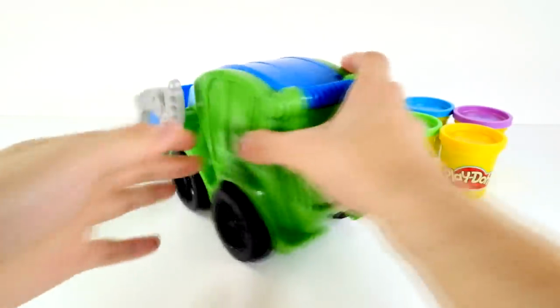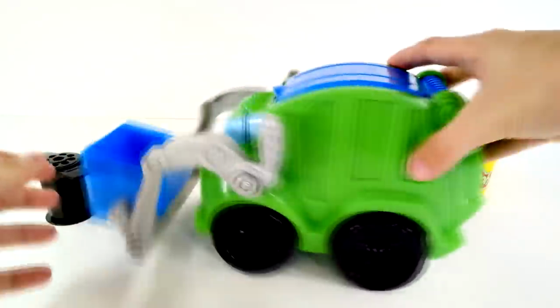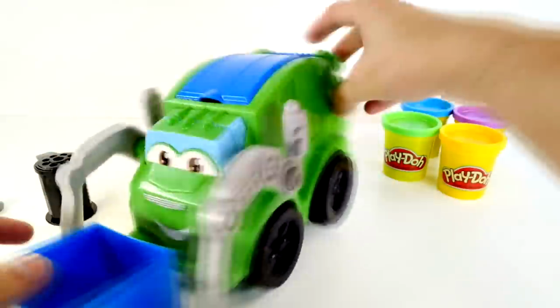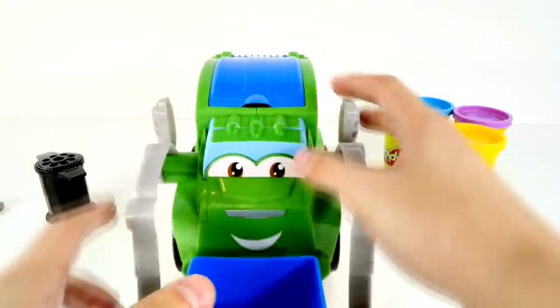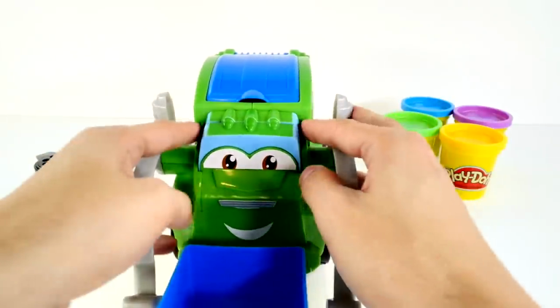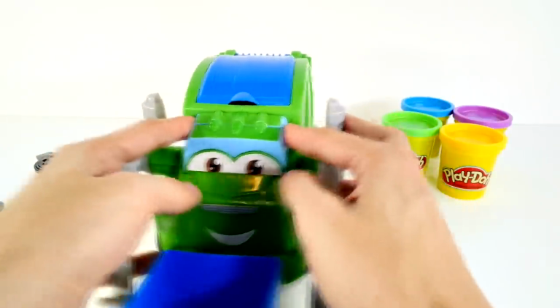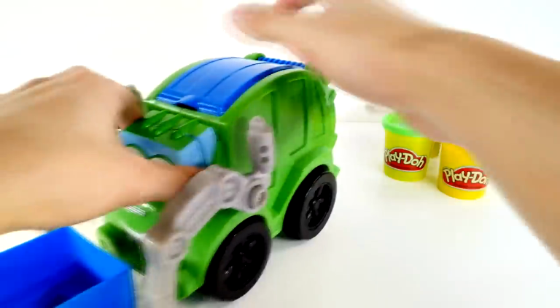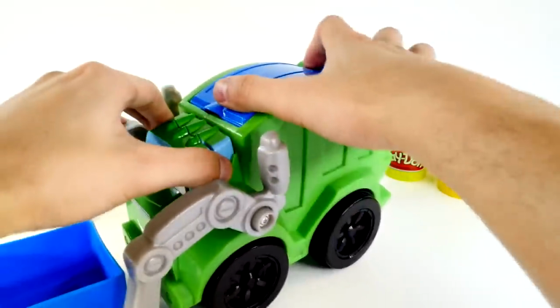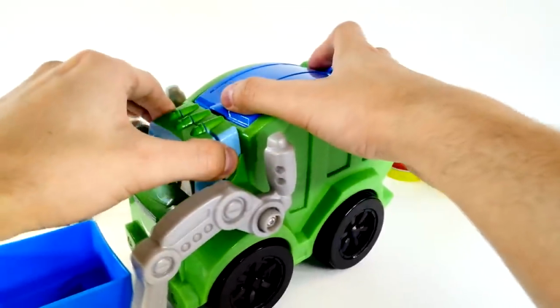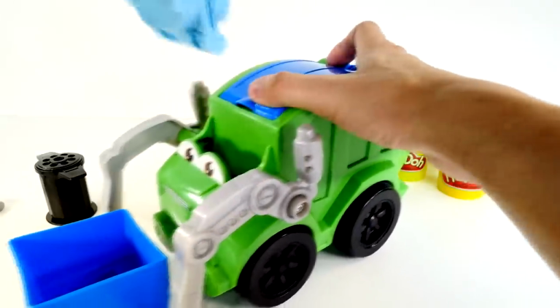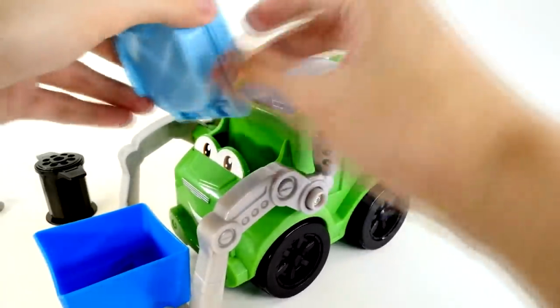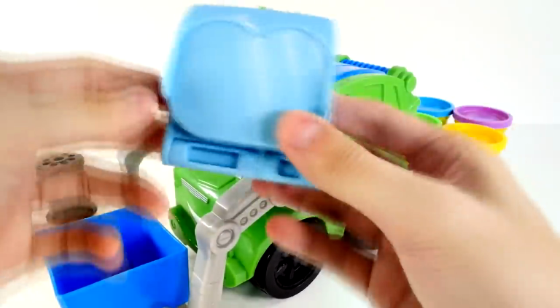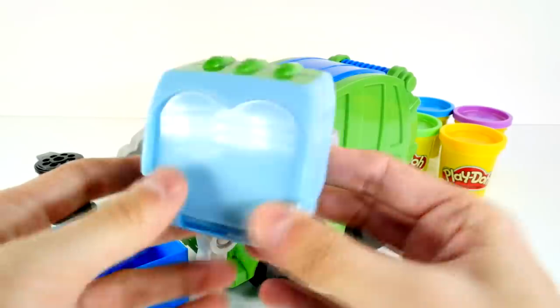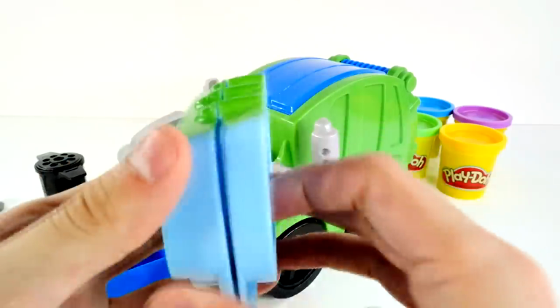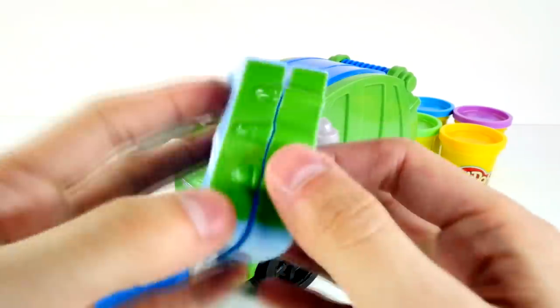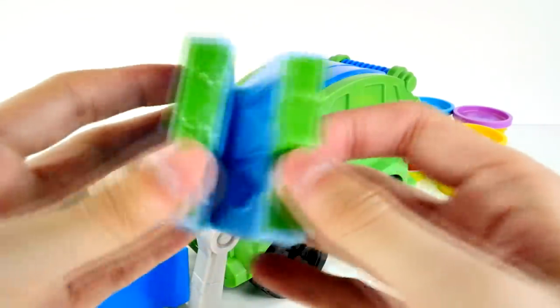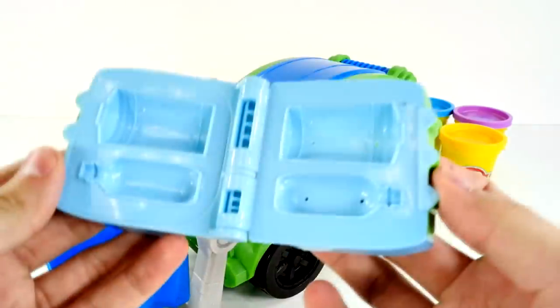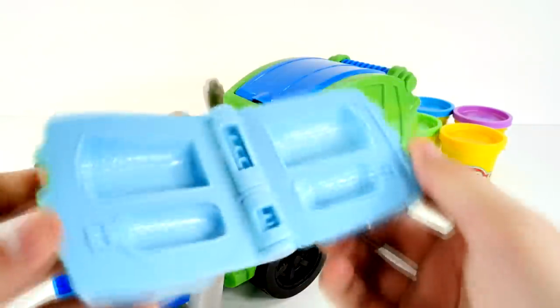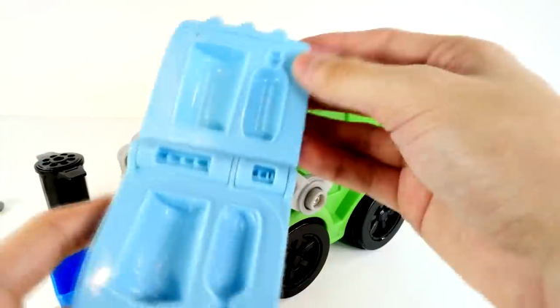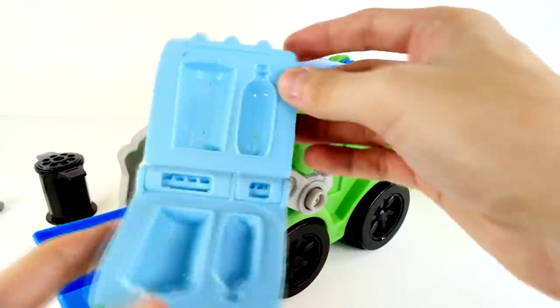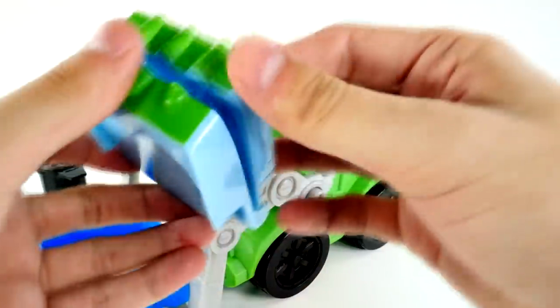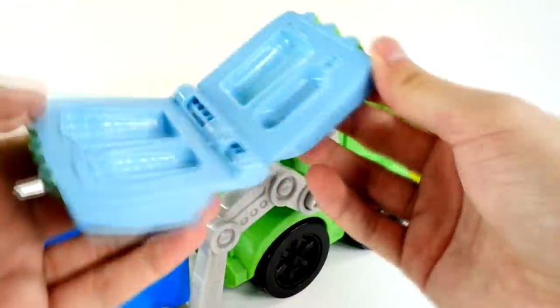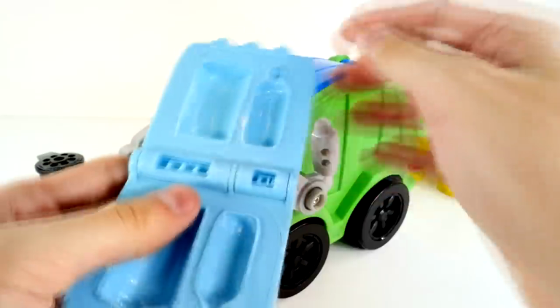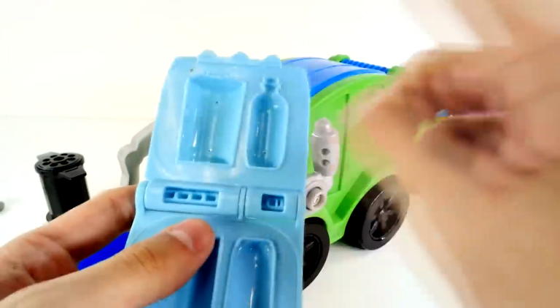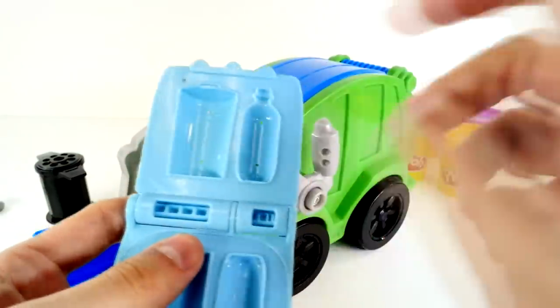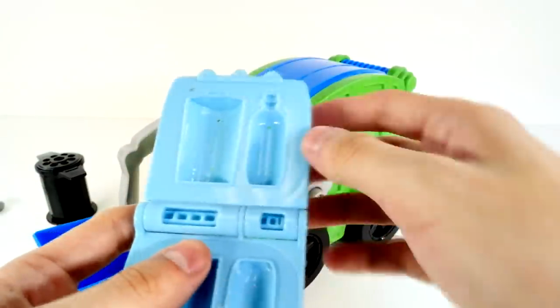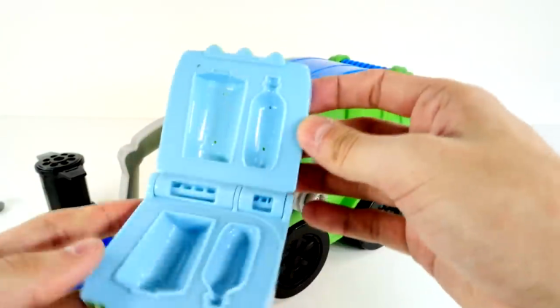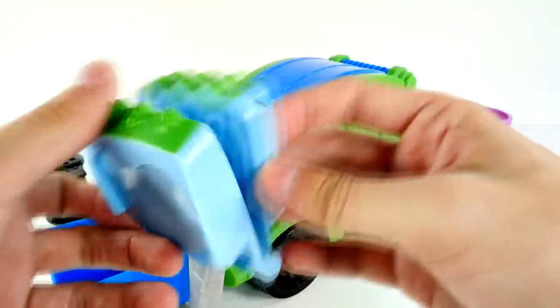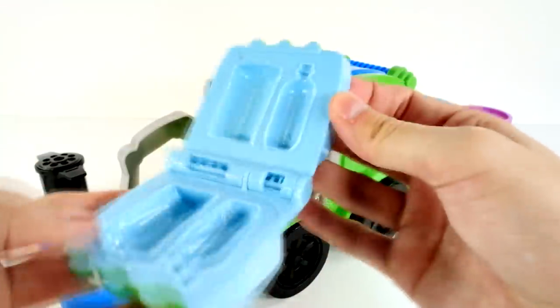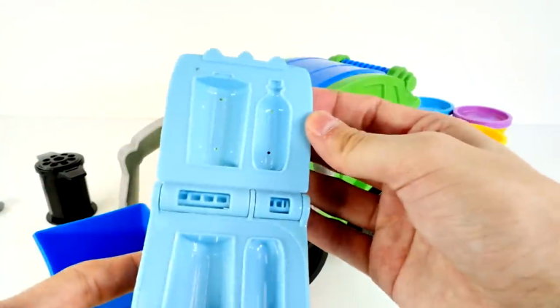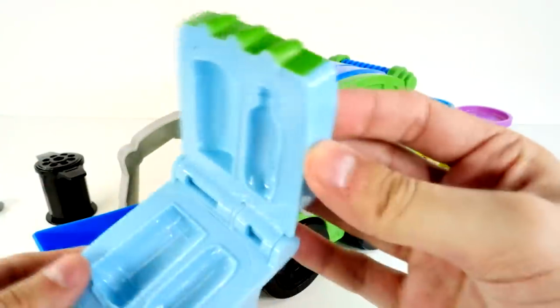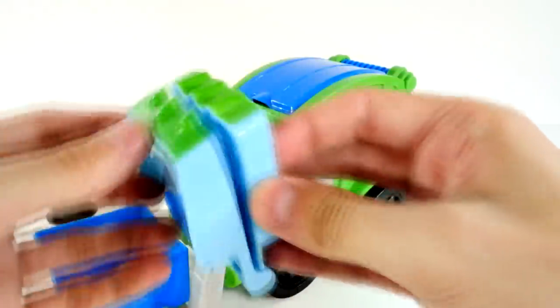Another cool feature is if you look at the front of Rowdy, you can take off the back of his face — it looks like a little book. It's actually another mold. You can make a trash can and a bottle of maybe Coca-Cola or something. Who knows?